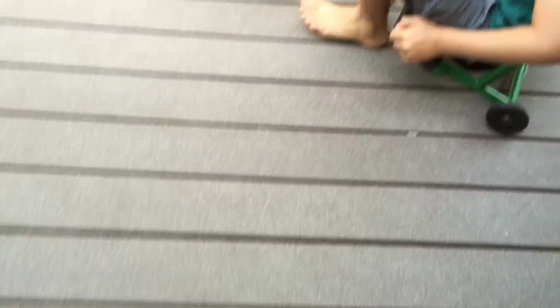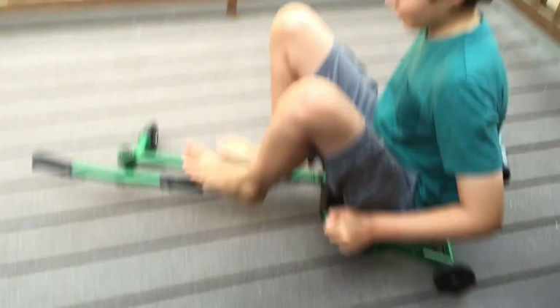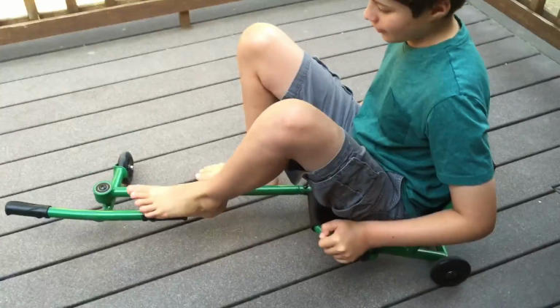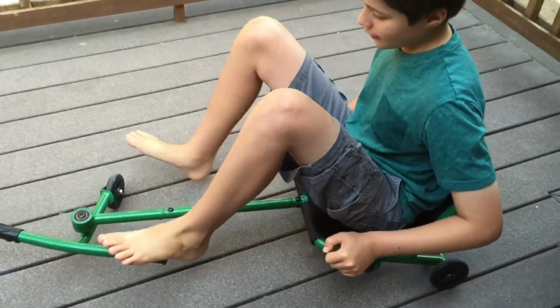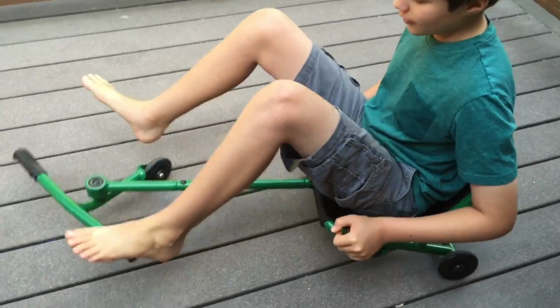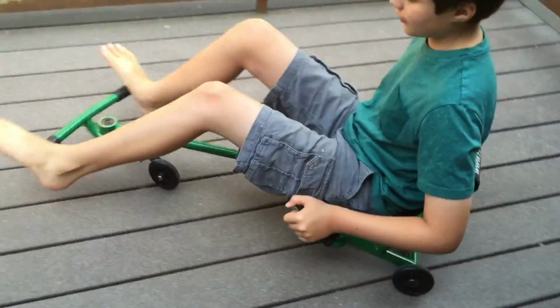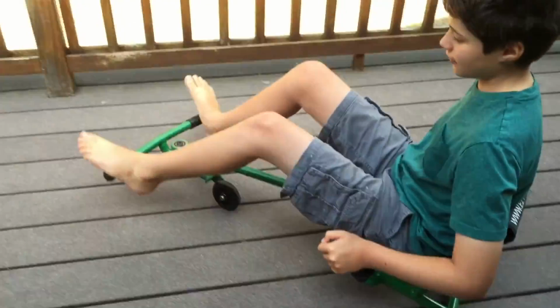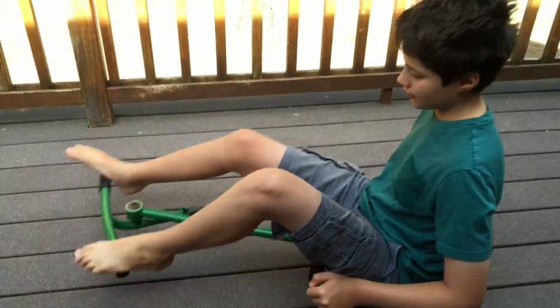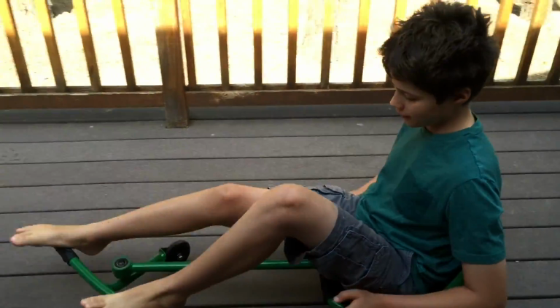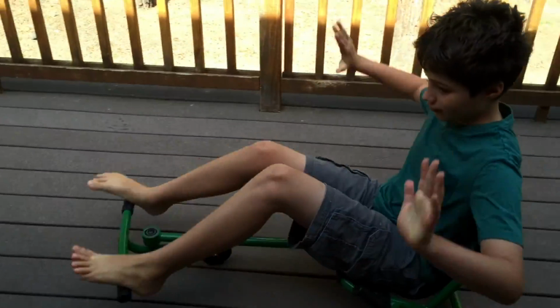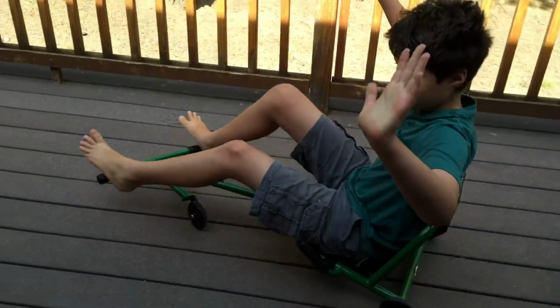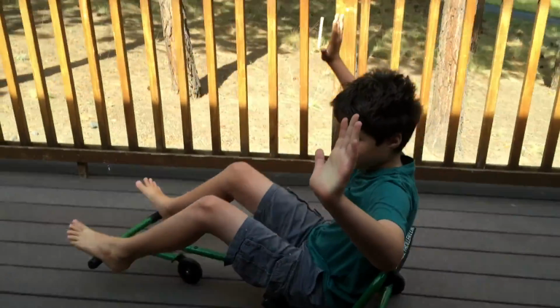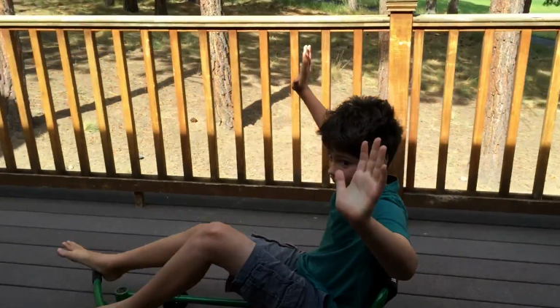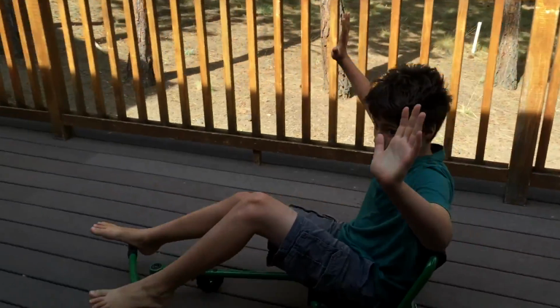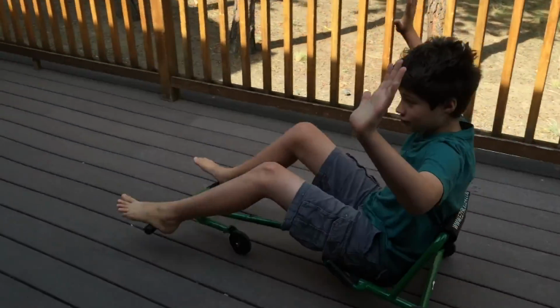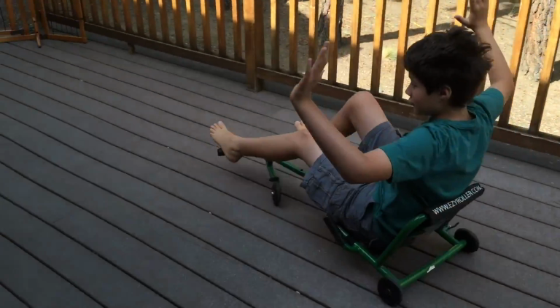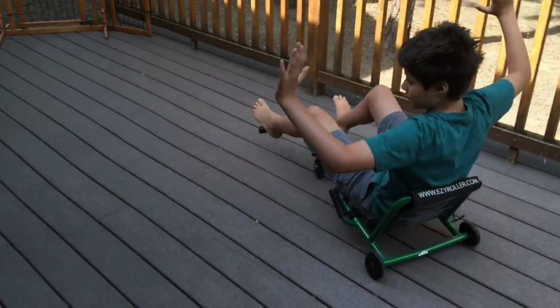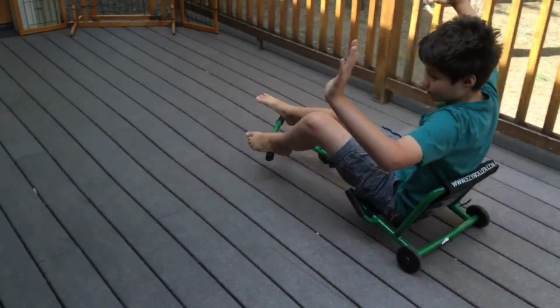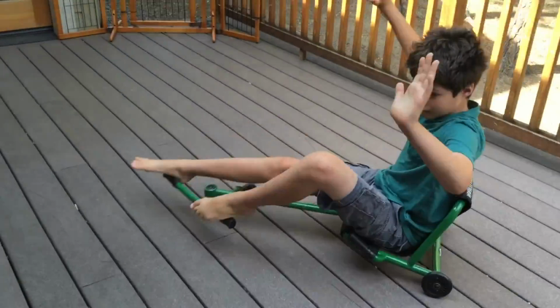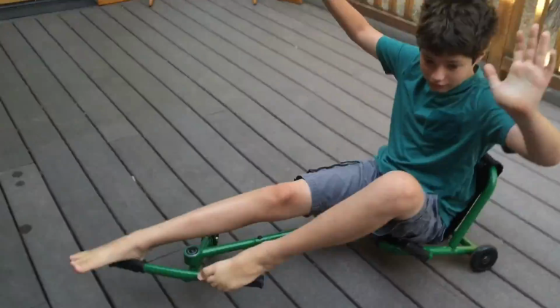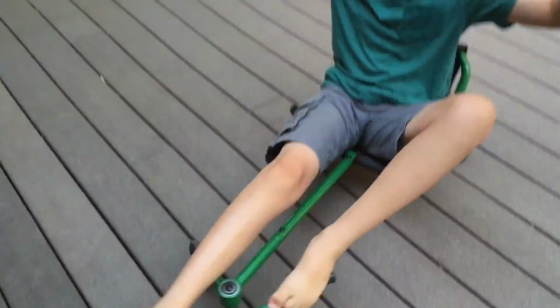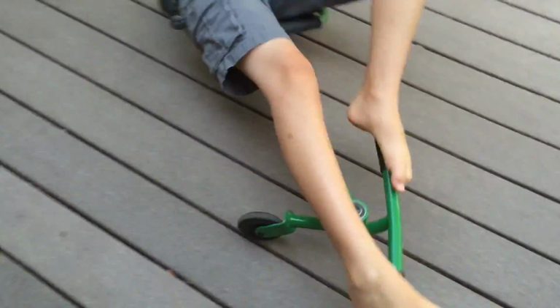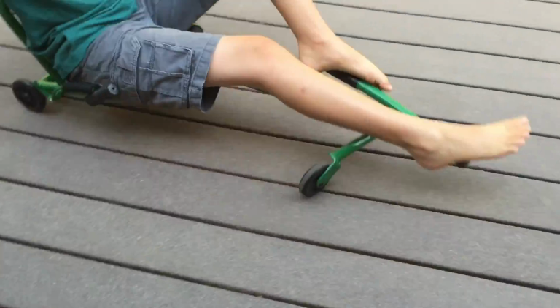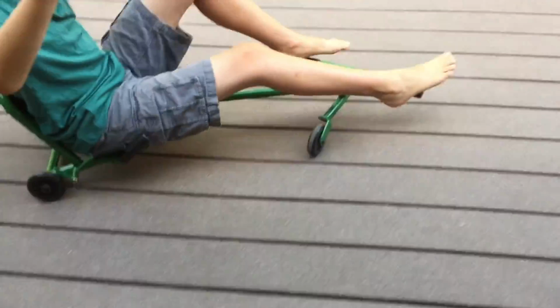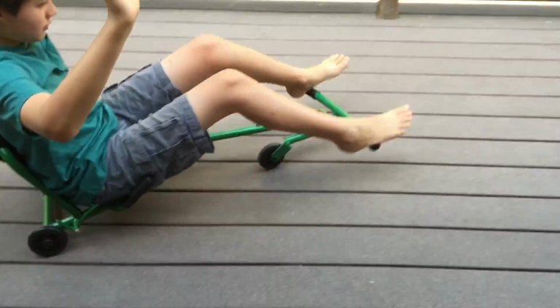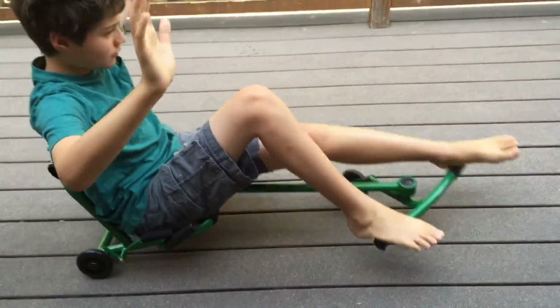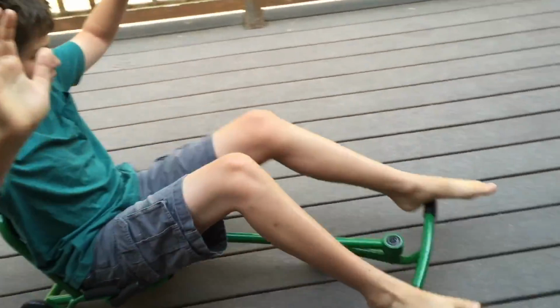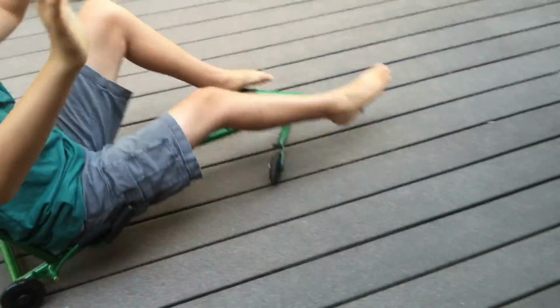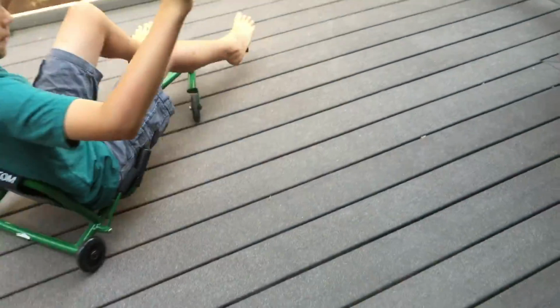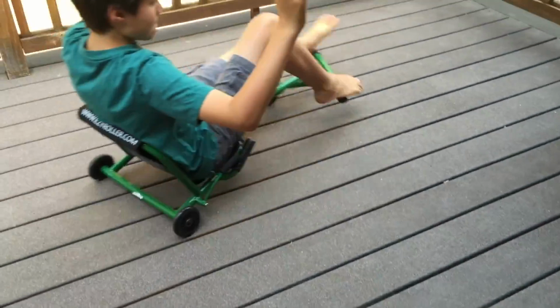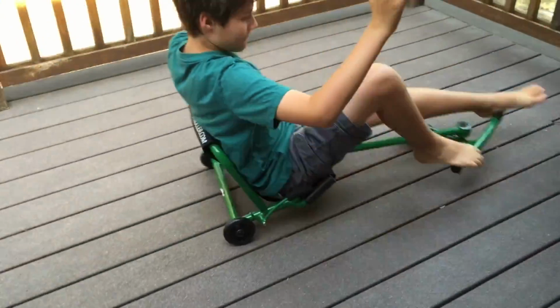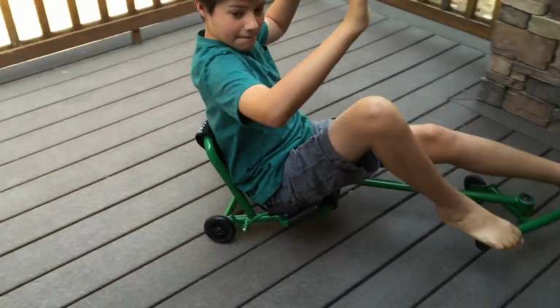First off, we'd like to show that it takes no hands to control this. It's all feet and it works by the wheel moving back and forth. Here we go.